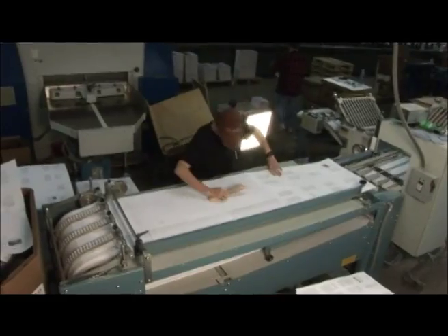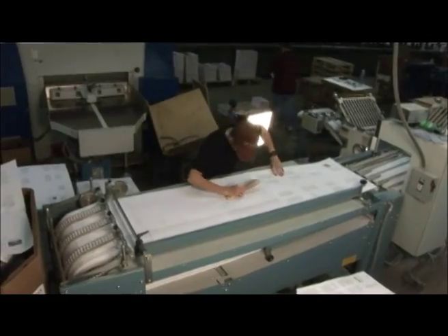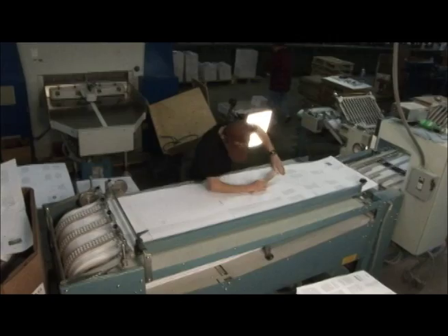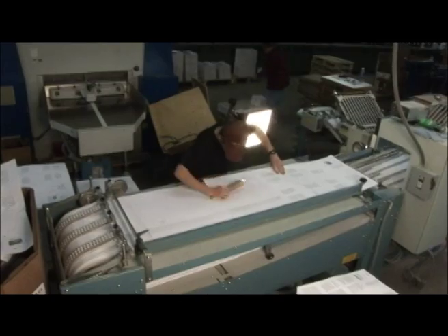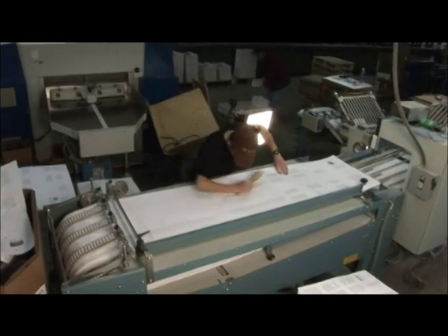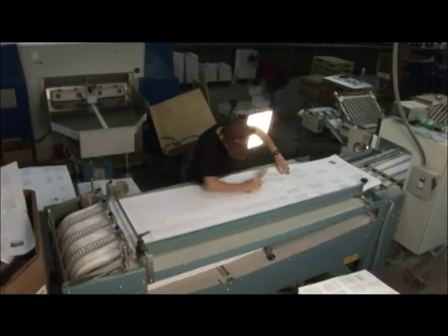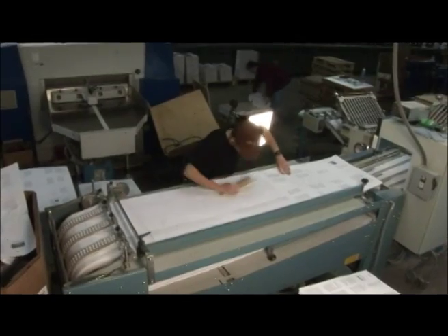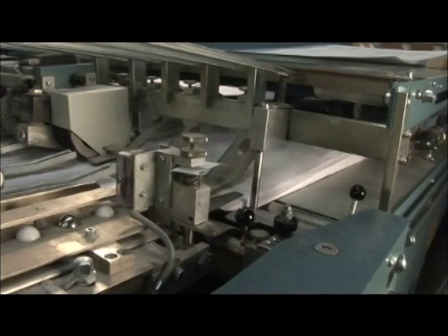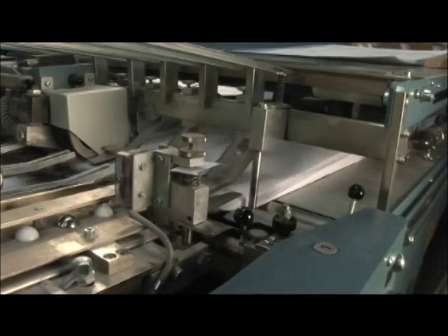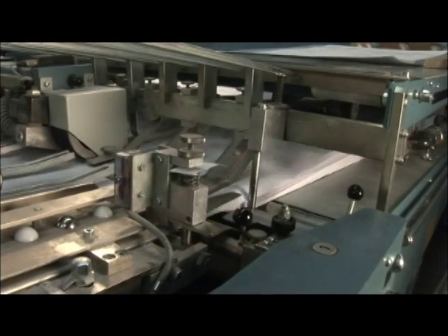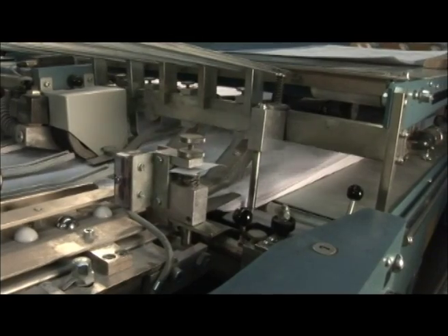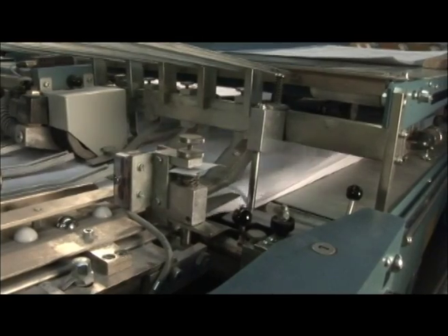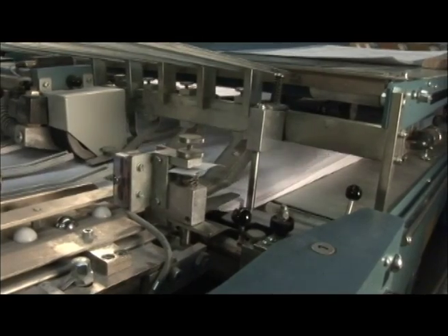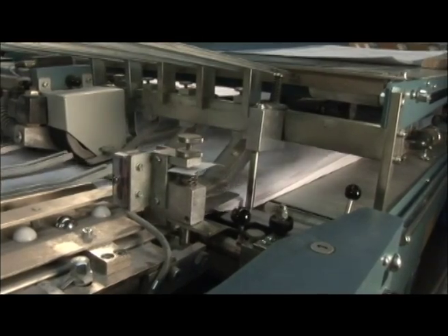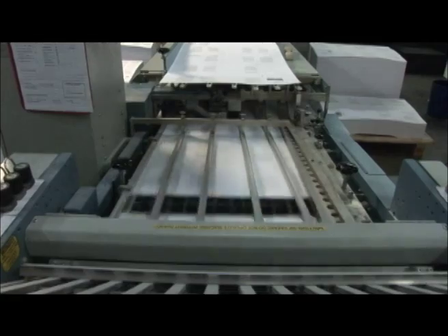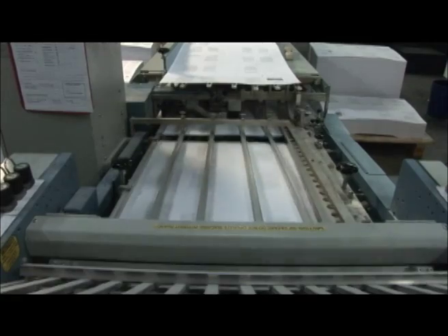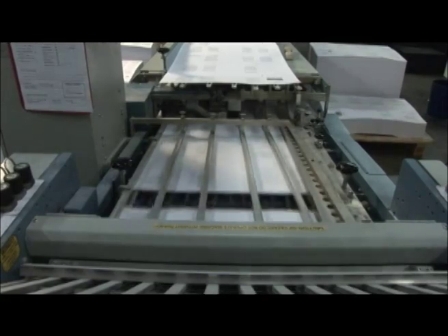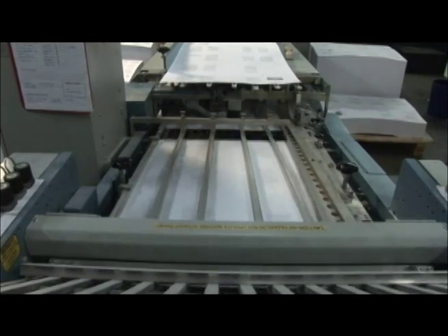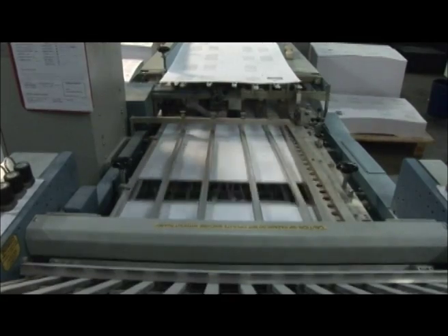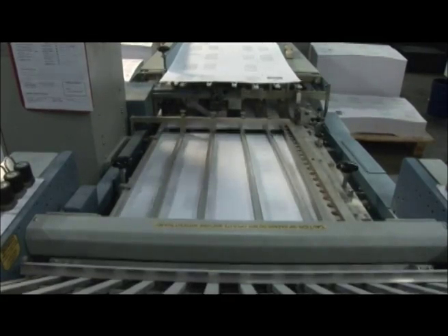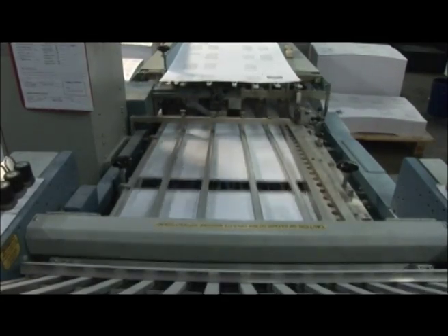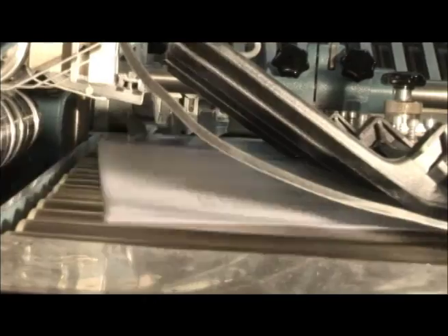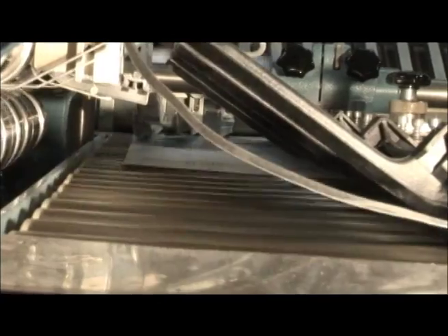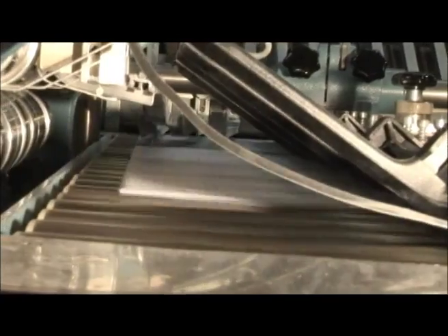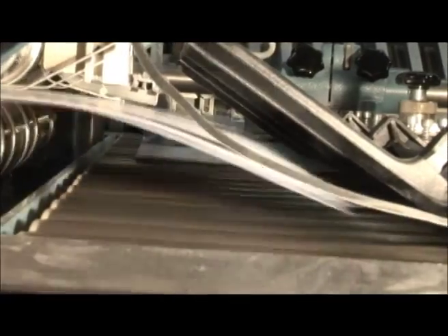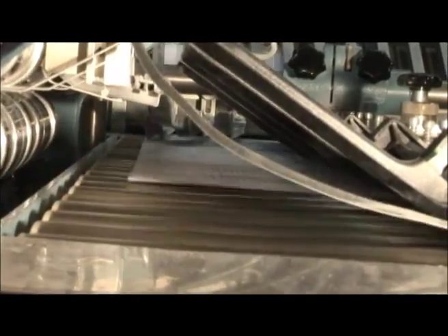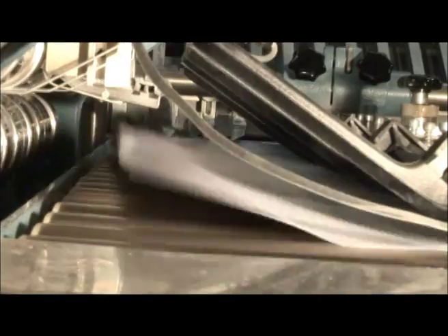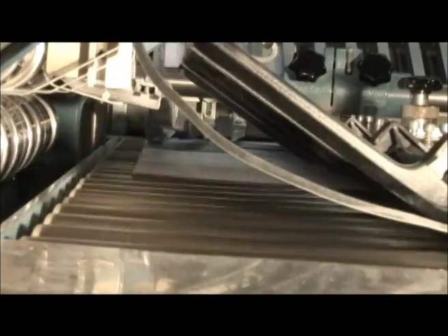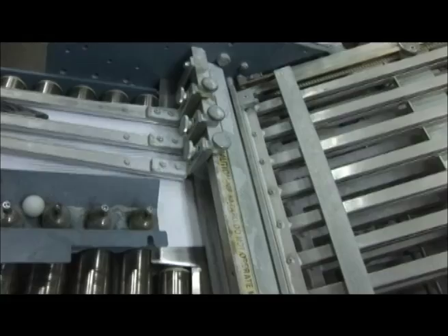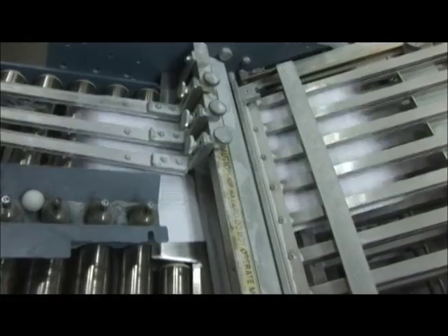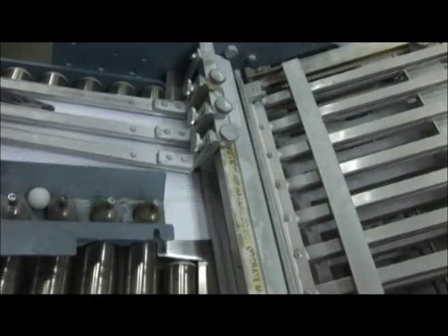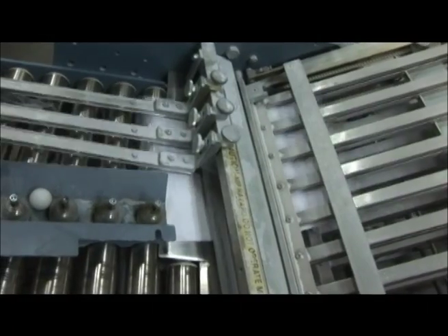From the press, the signatures are placed on the folding machine where they go through a series of slots and then get folded in several ways. Watching this machine is really cool.